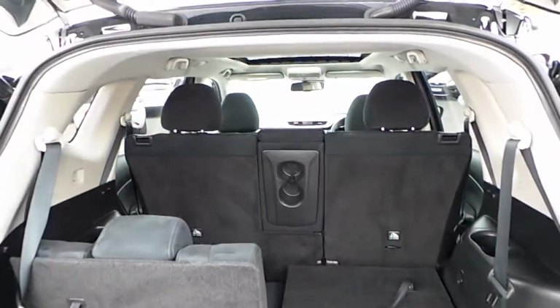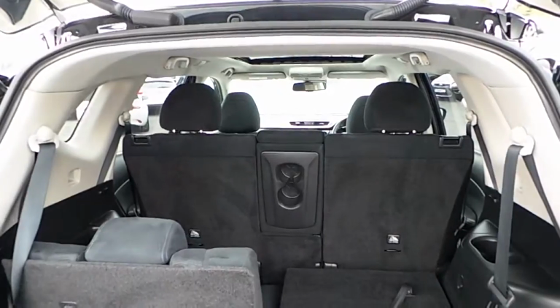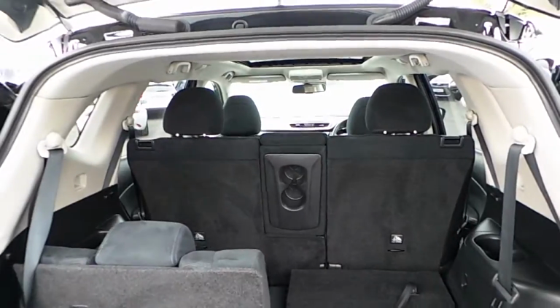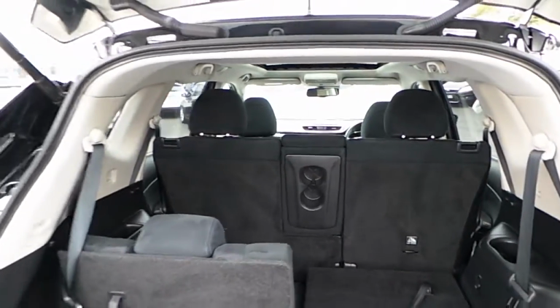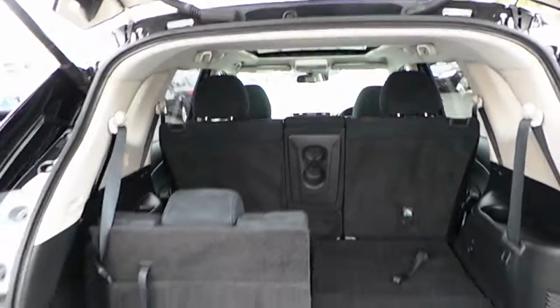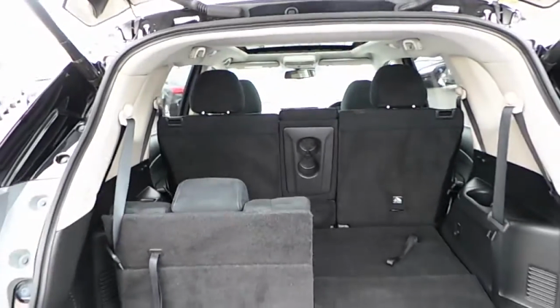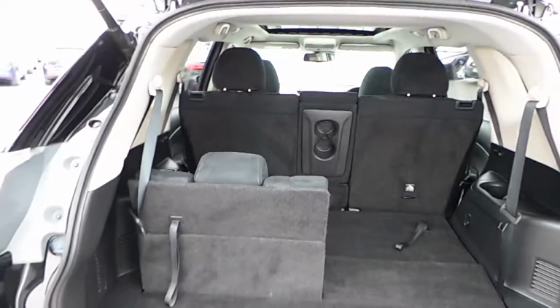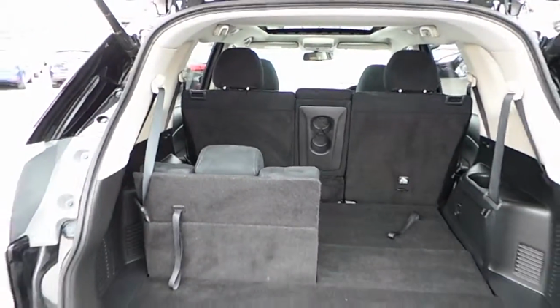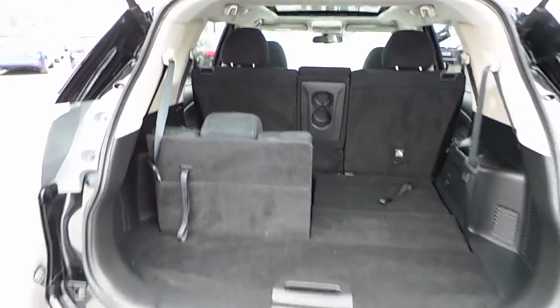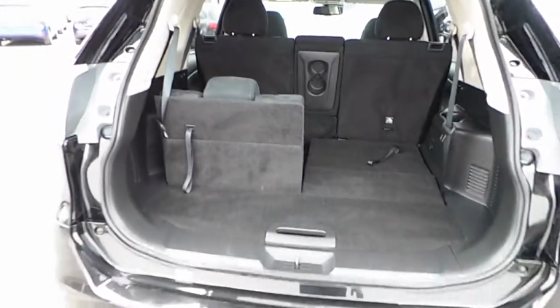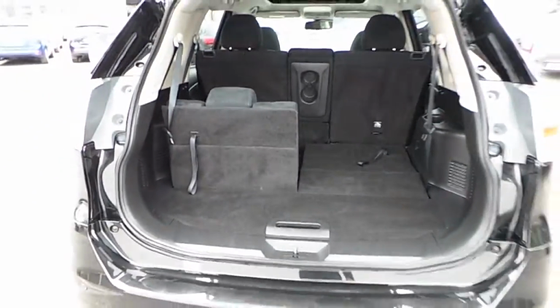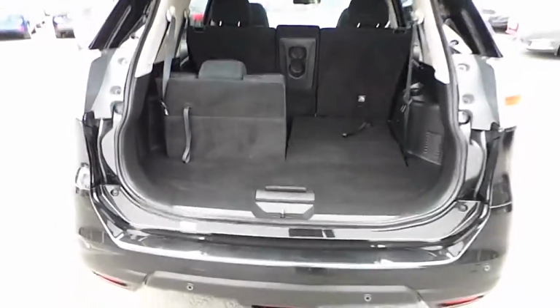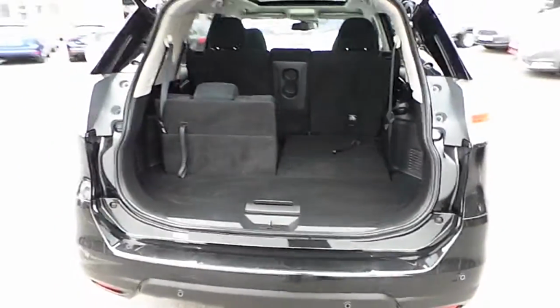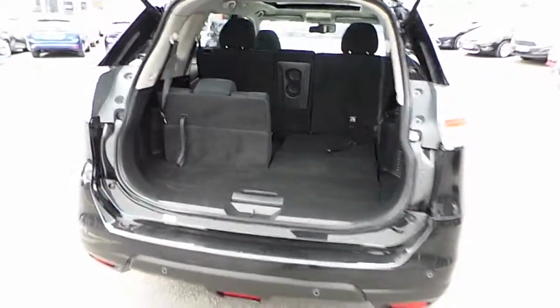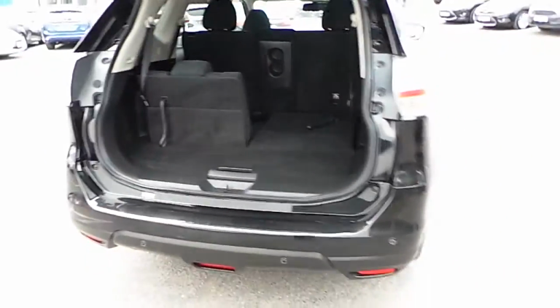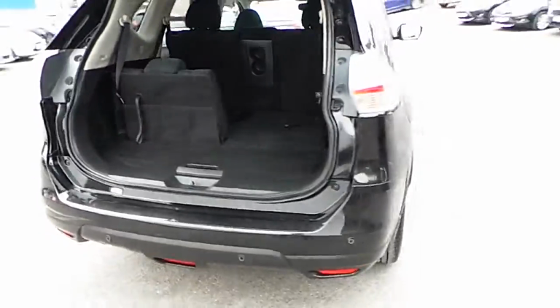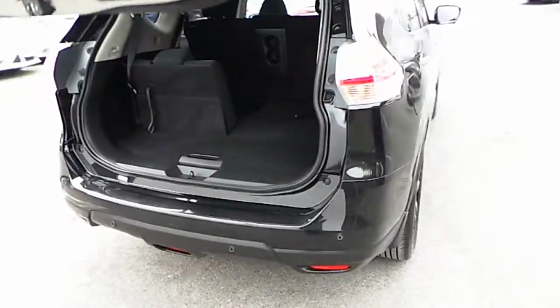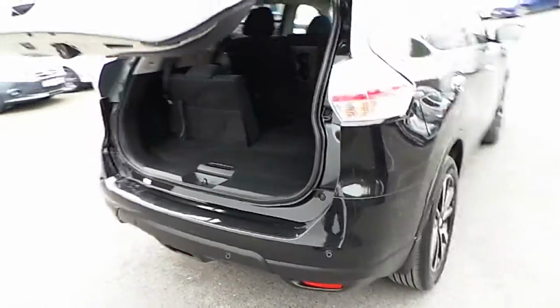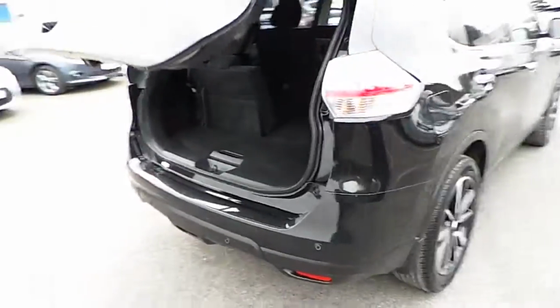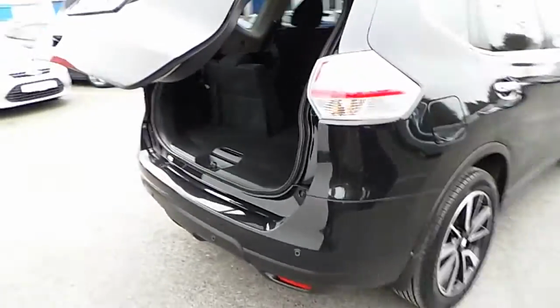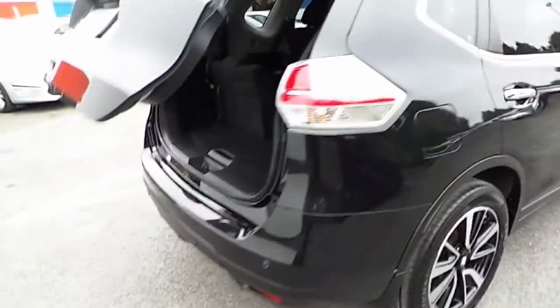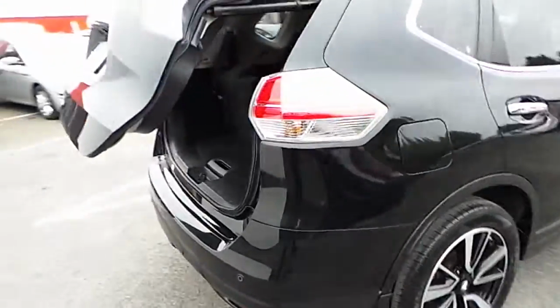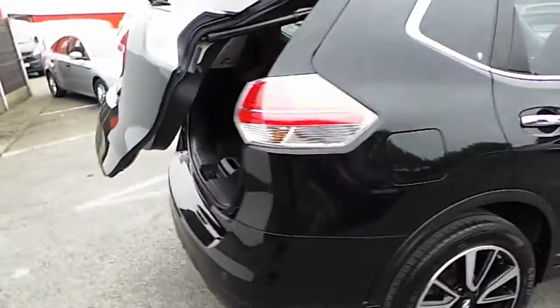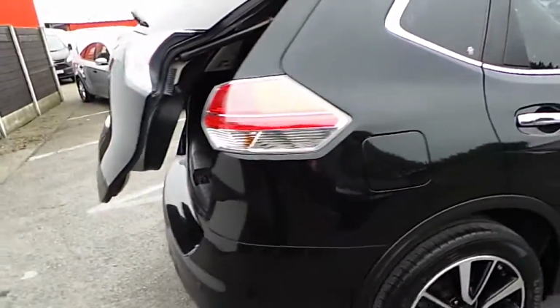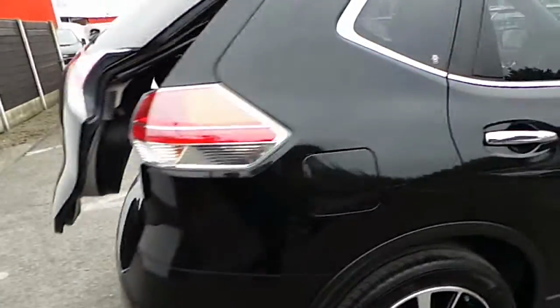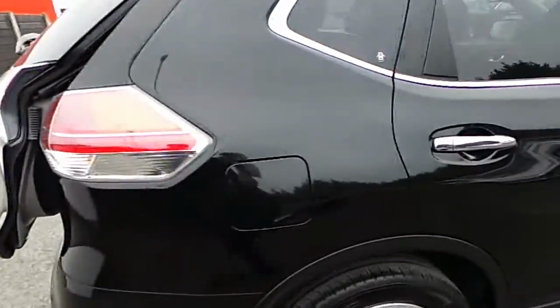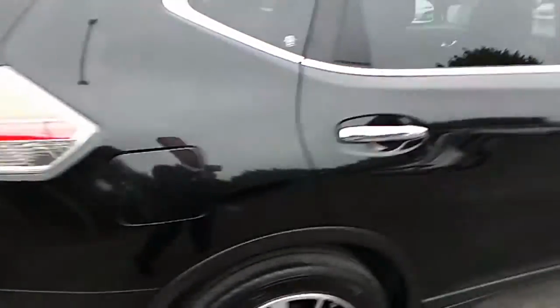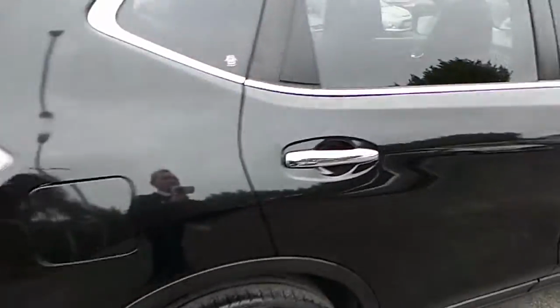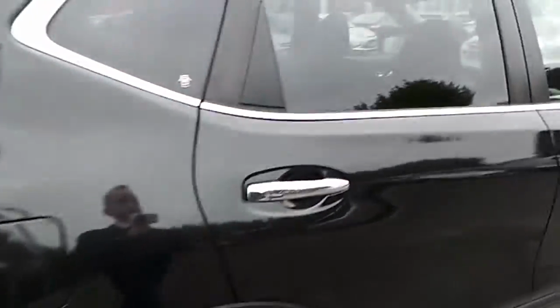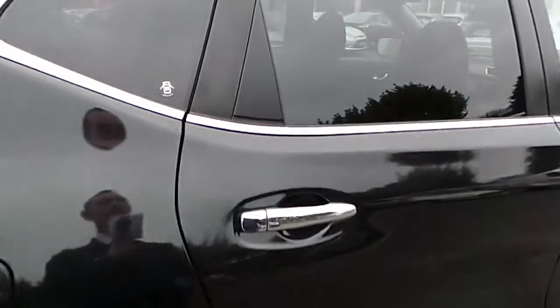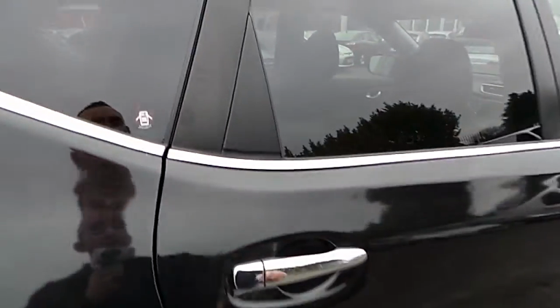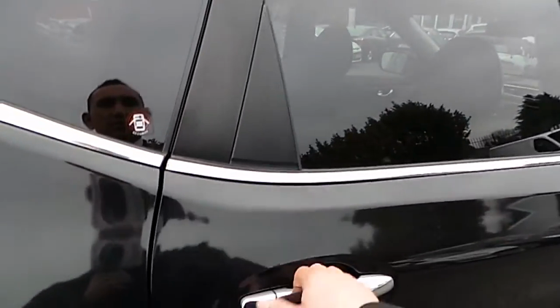It's a seven seater. The X-Trail comes with front and rear parking sensors along with all-round 360 degree cameras.